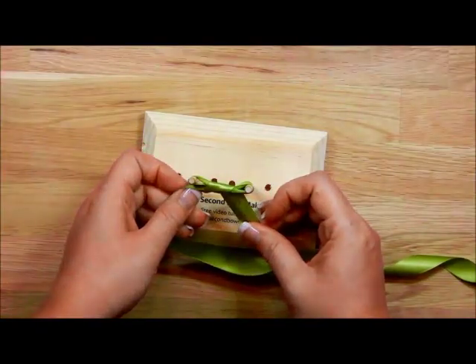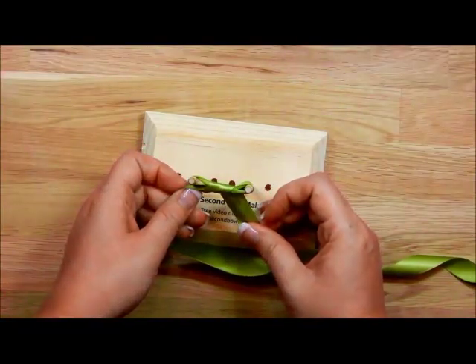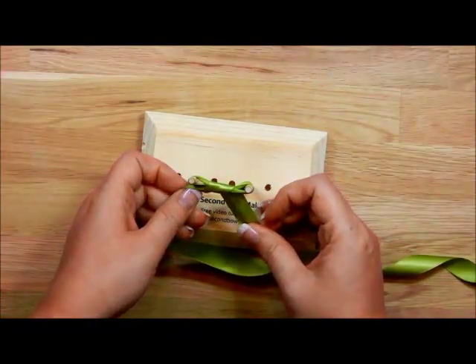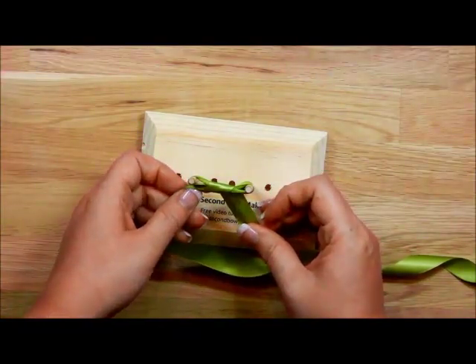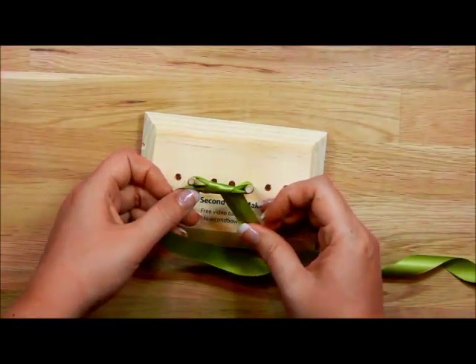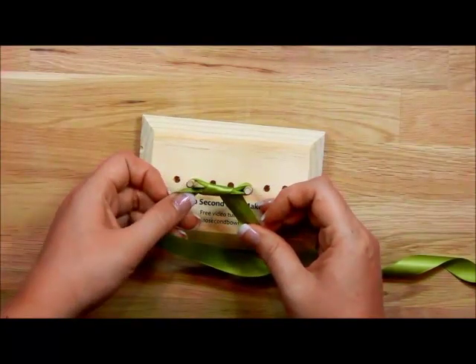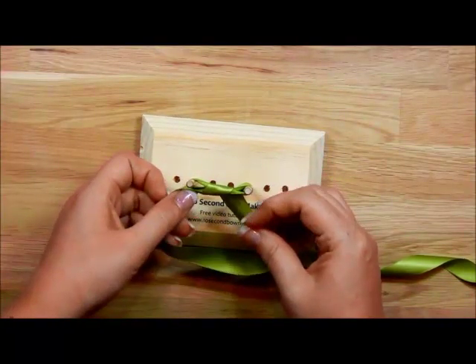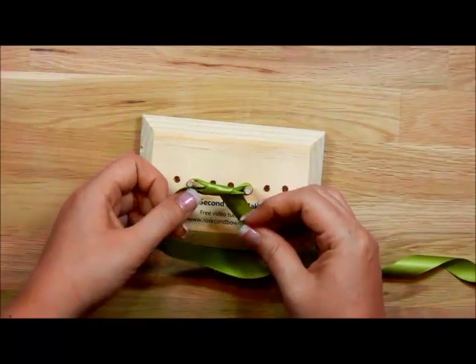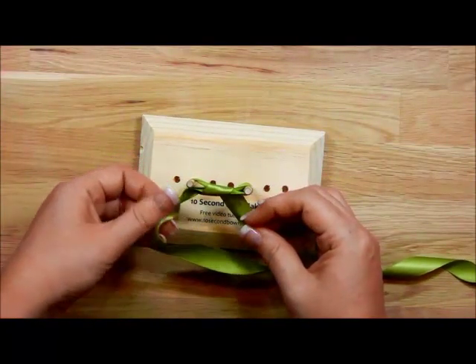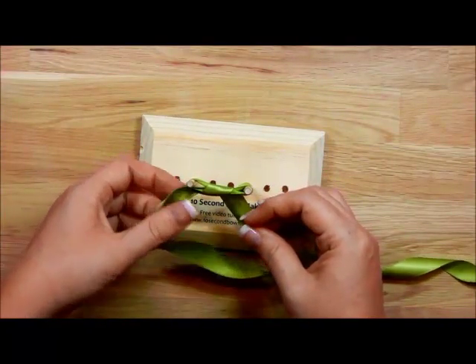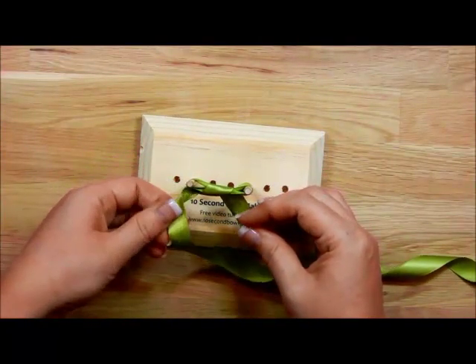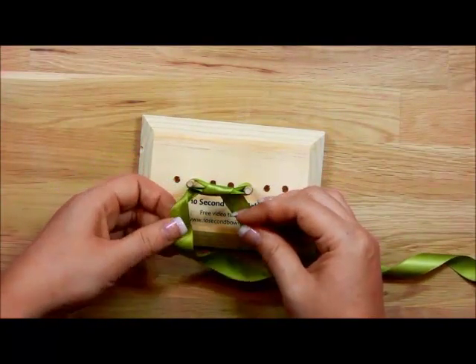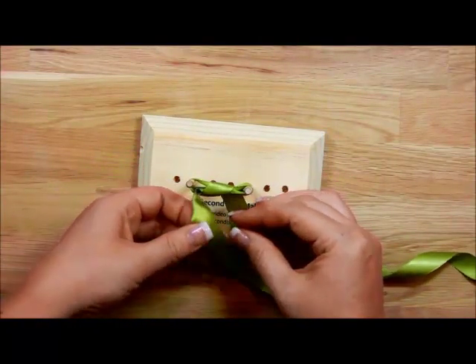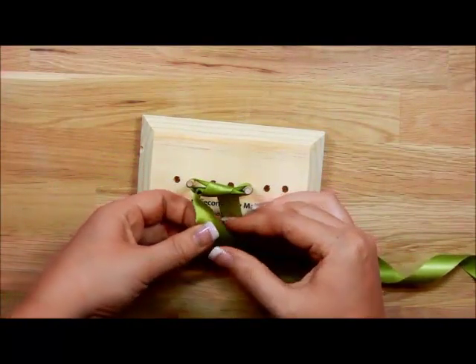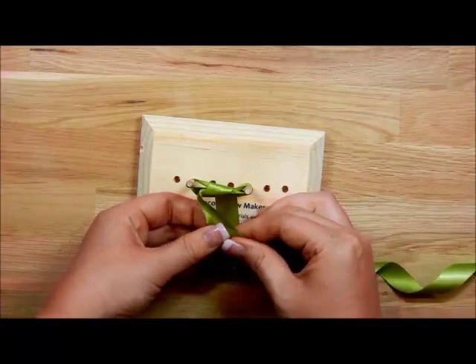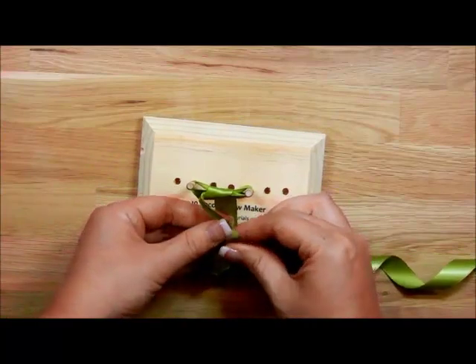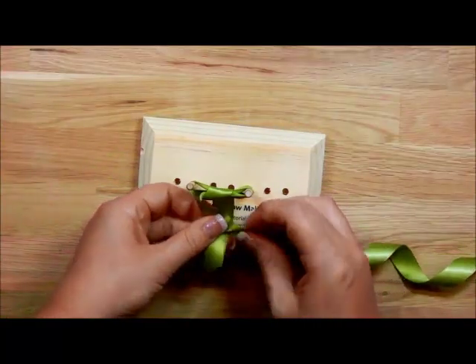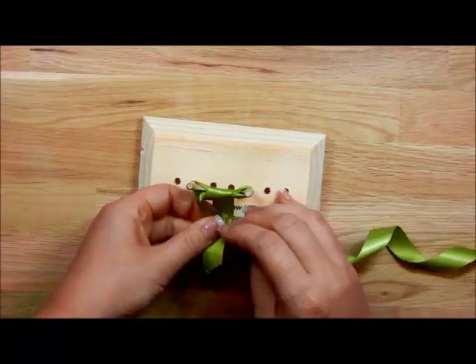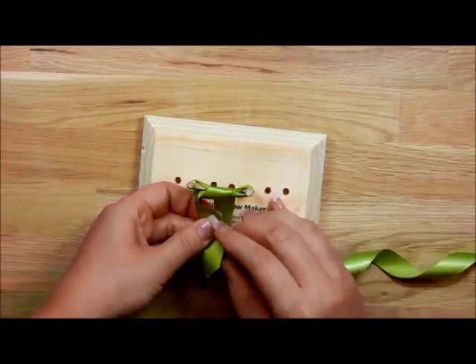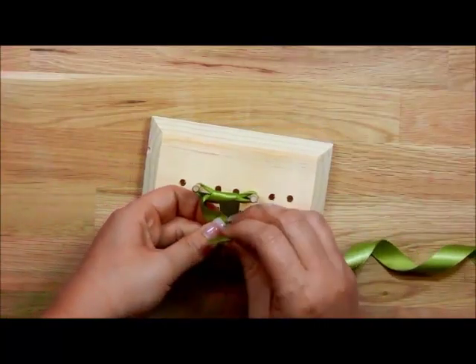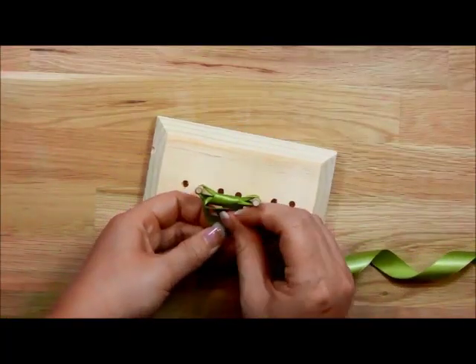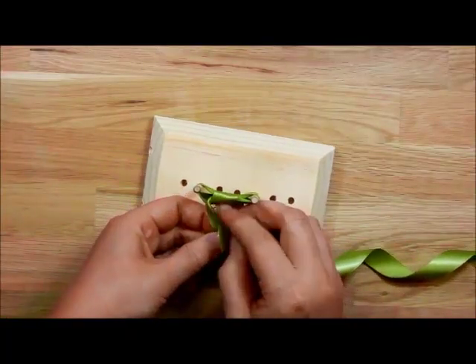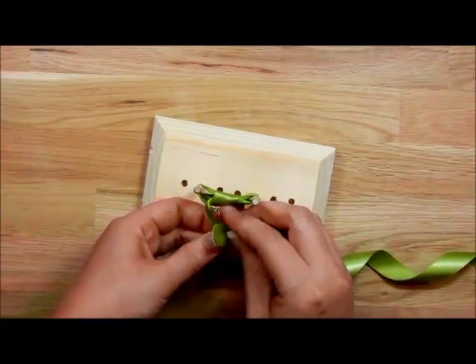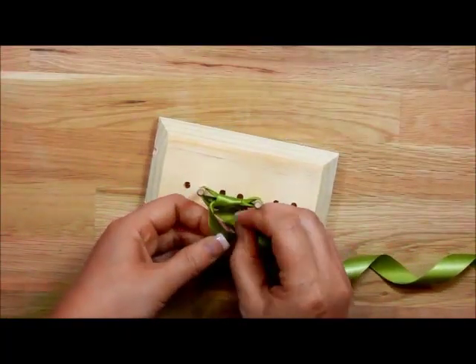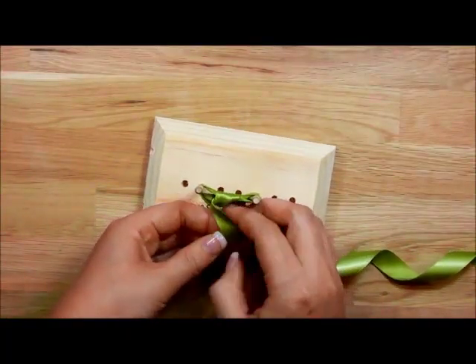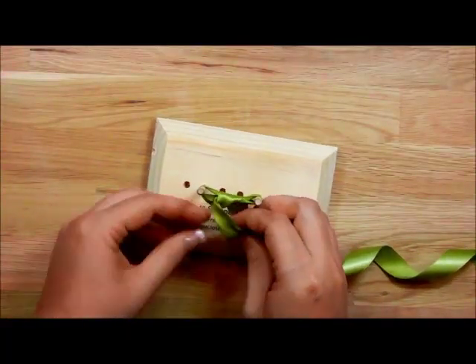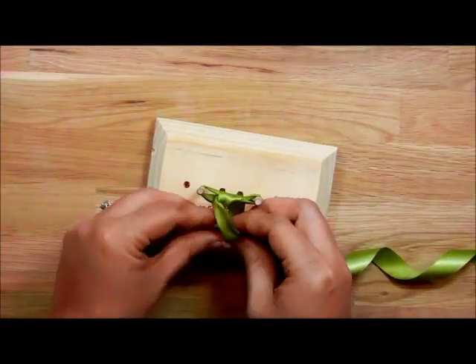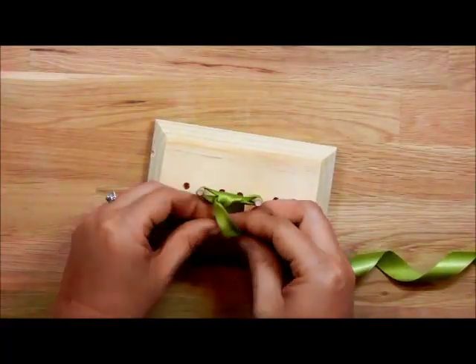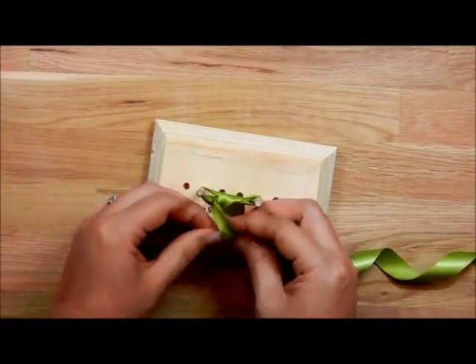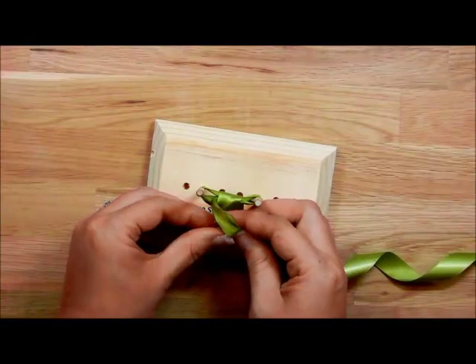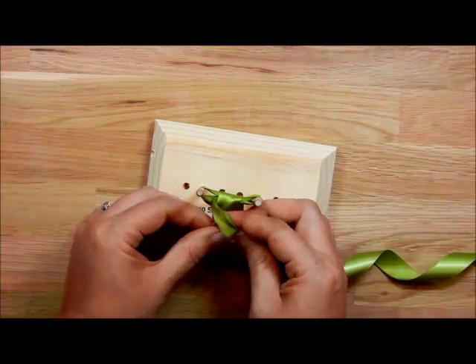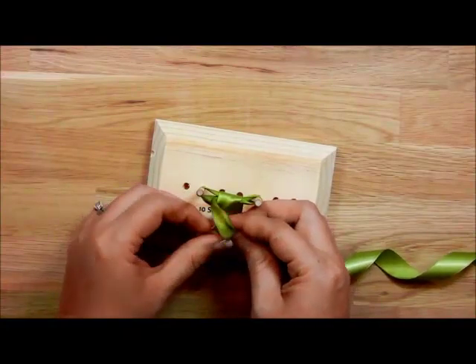Then we're just going to make a square knot. I'm going to take what's in my left hand and put it over my right hand, and I'm going to take my tail and put it through and tie a single knot.